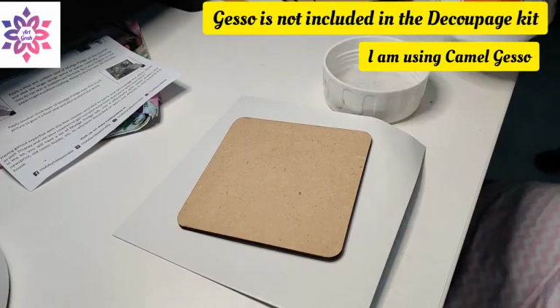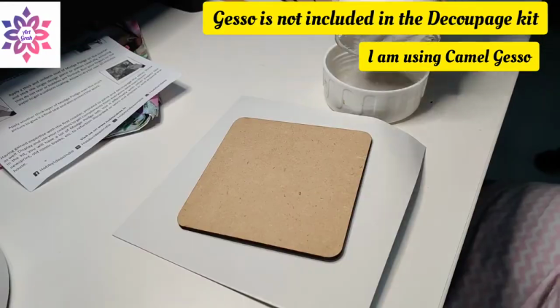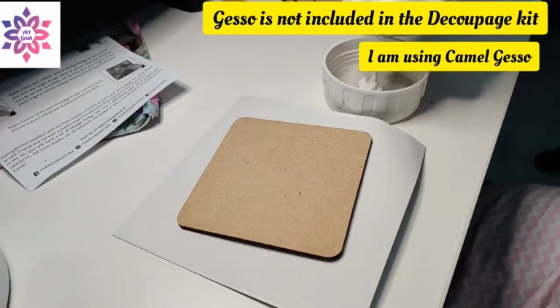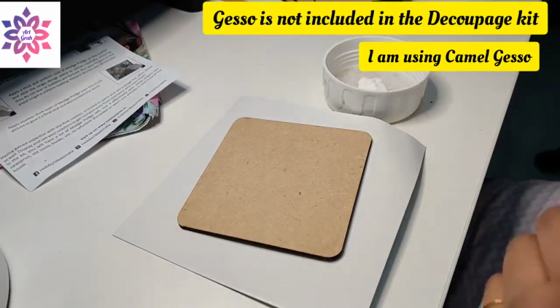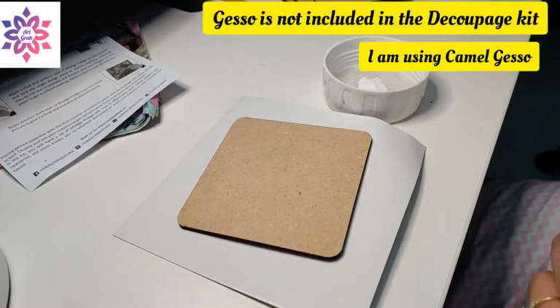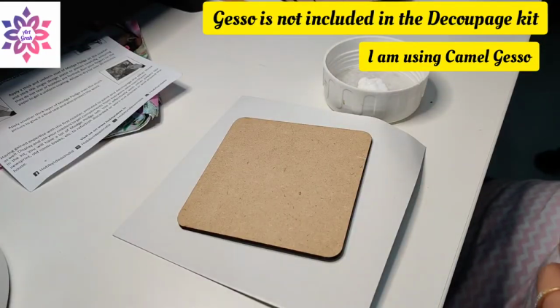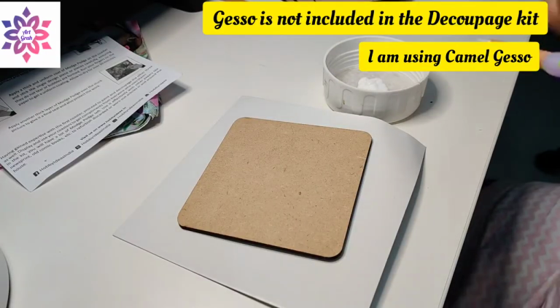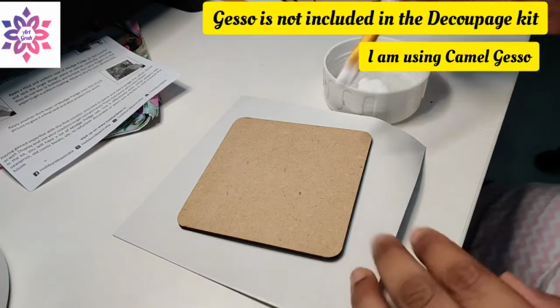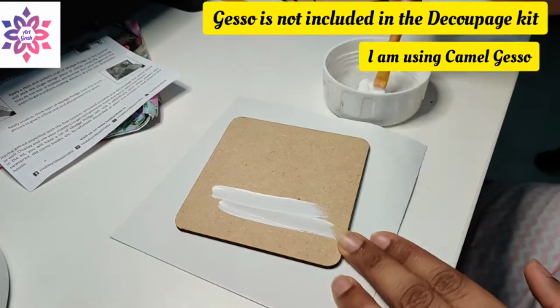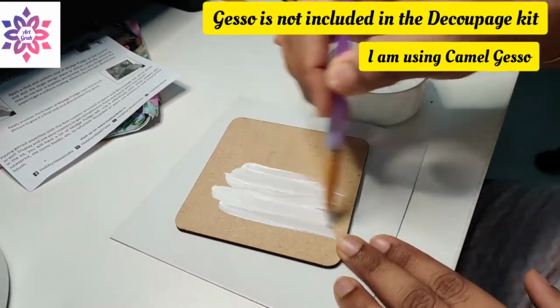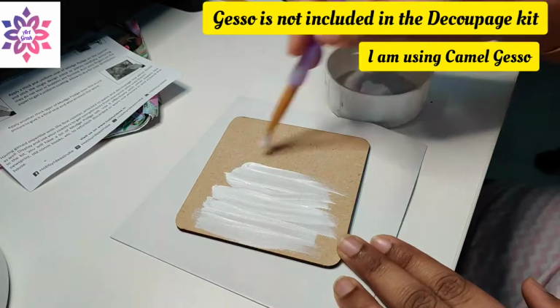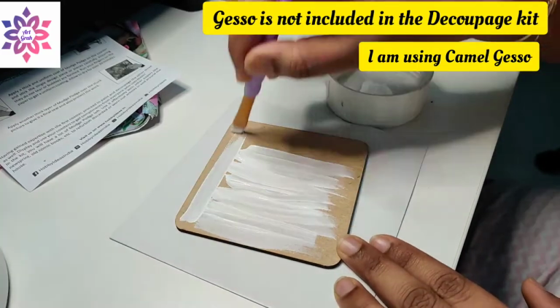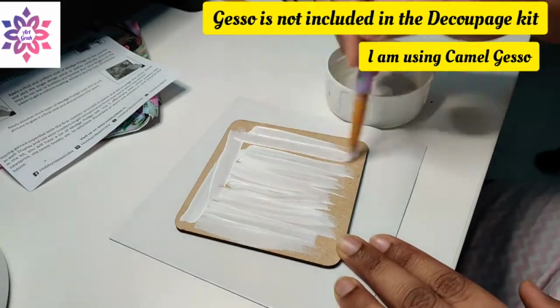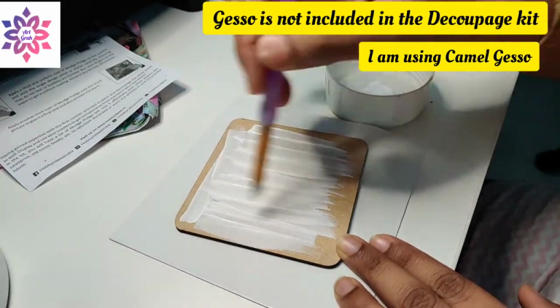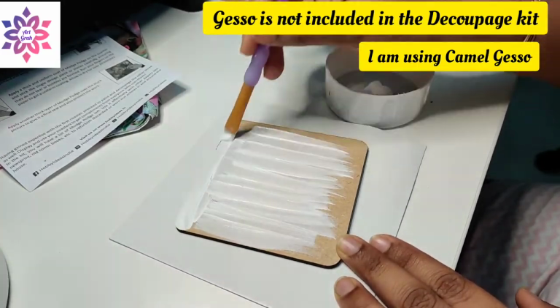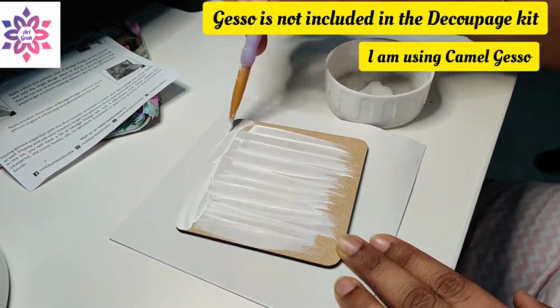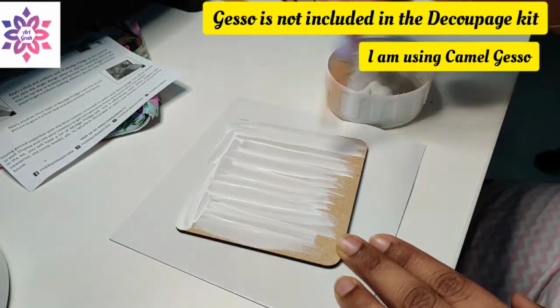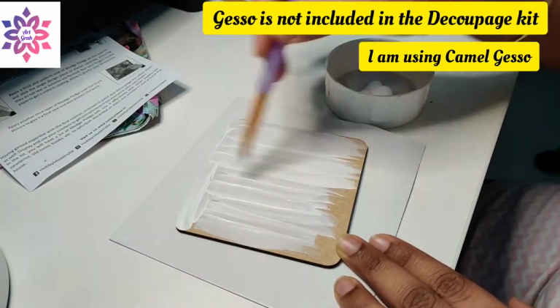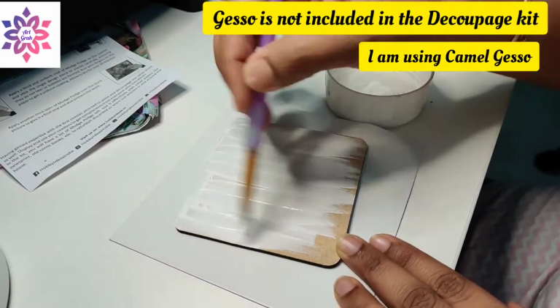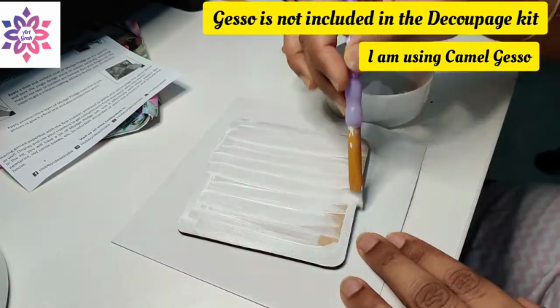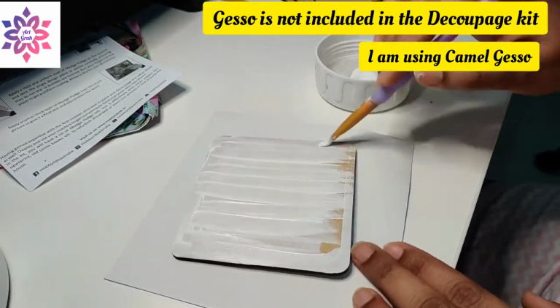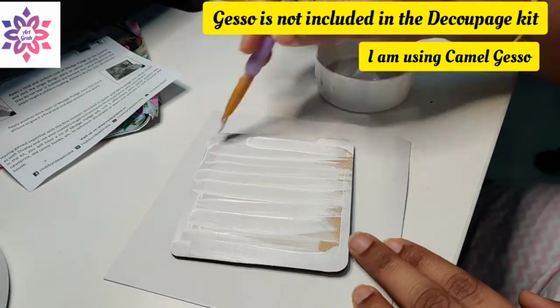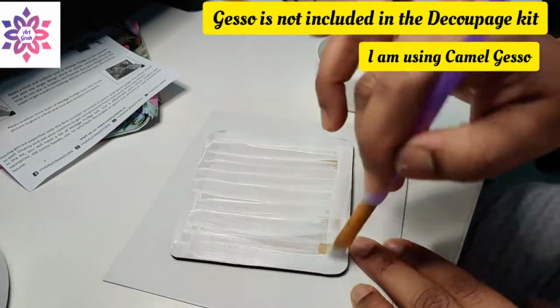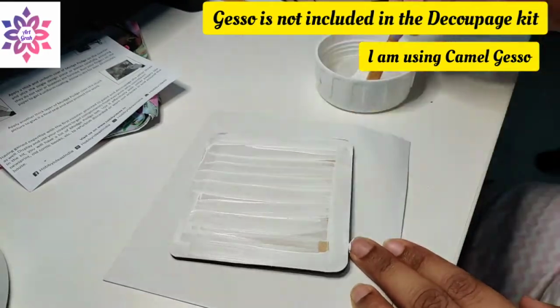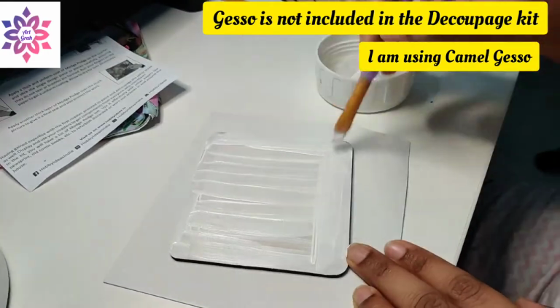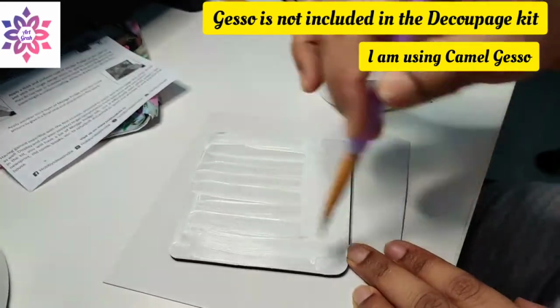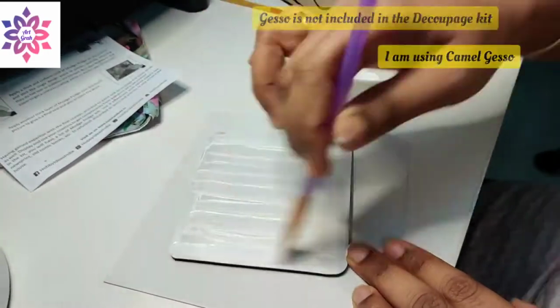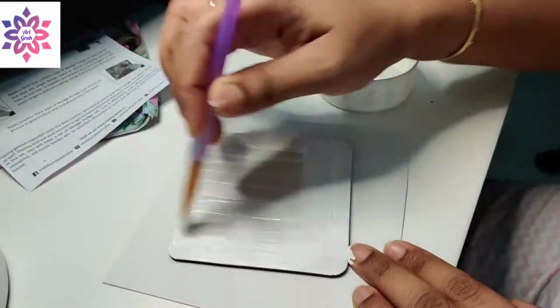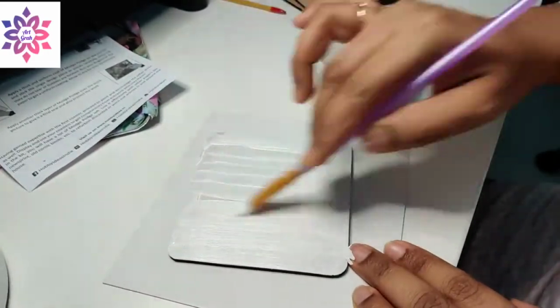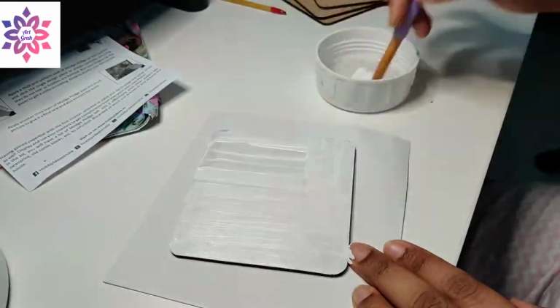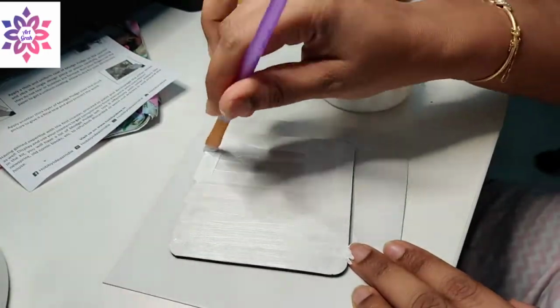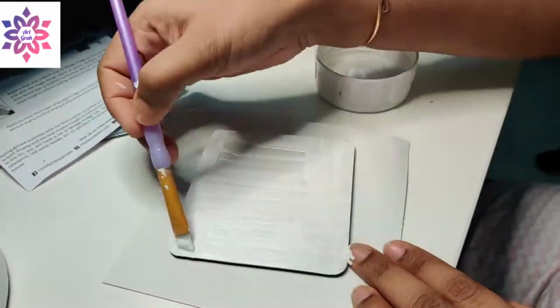Step one in the process is to give a nice base on the MDF board. I'm using gesso to give a base coat. With the help of a brush, I'm applying the gesso on the MDF board and covering the entire board.